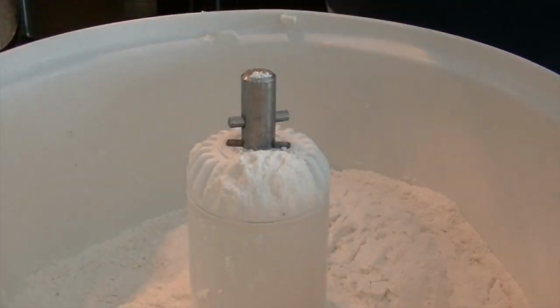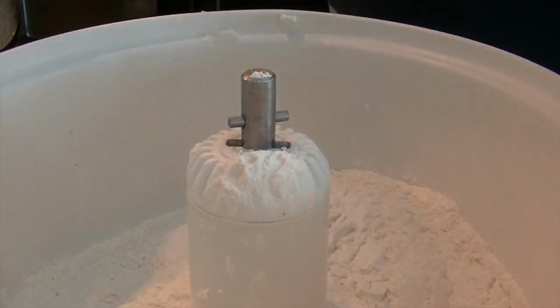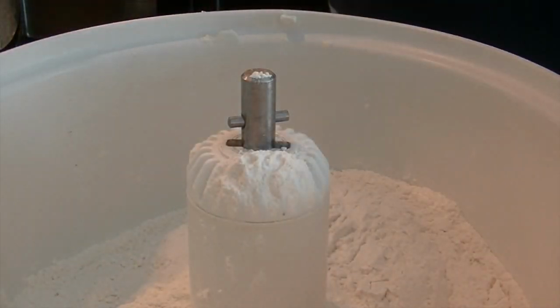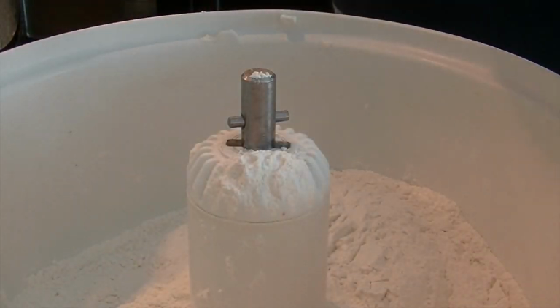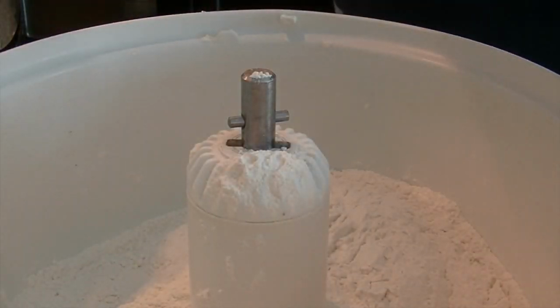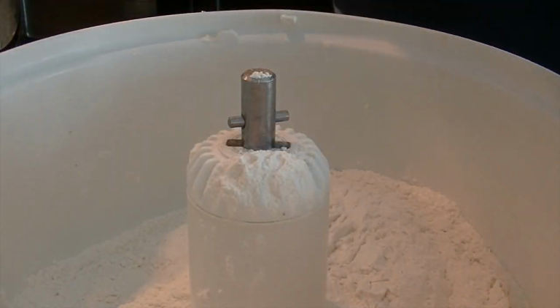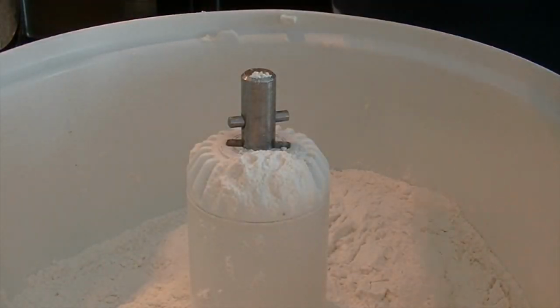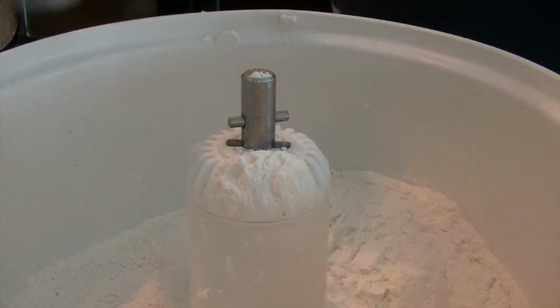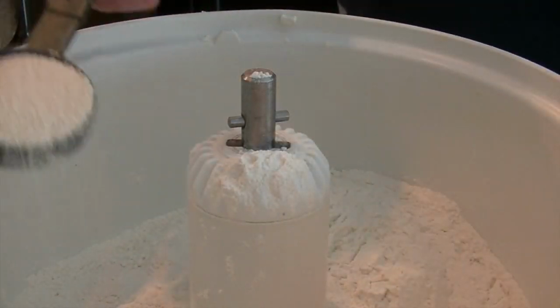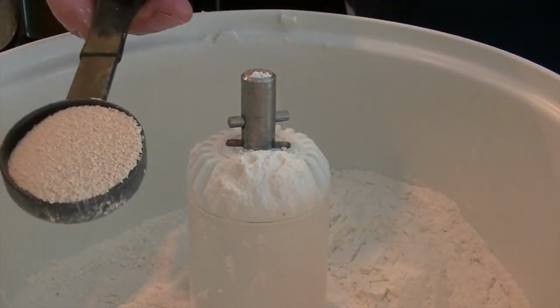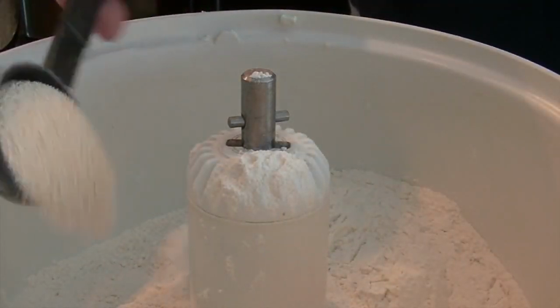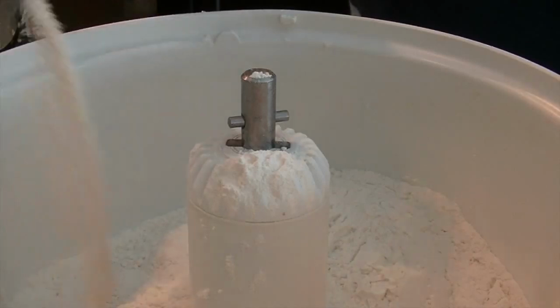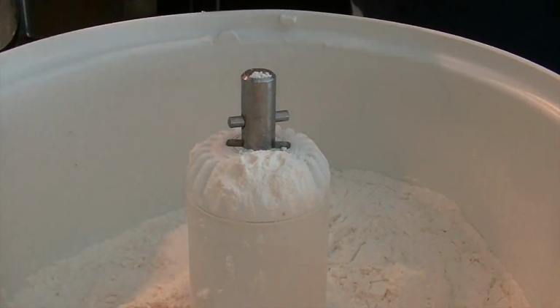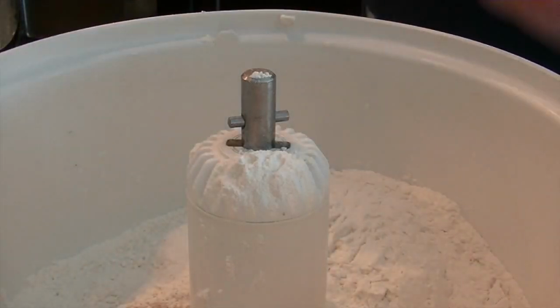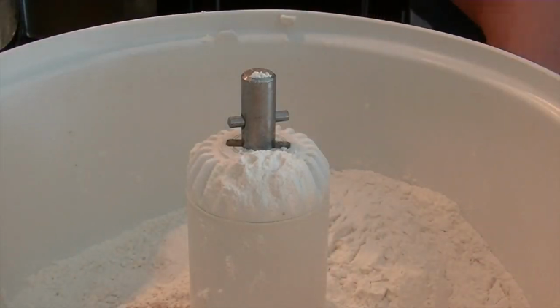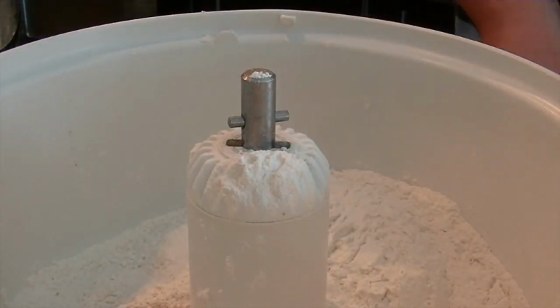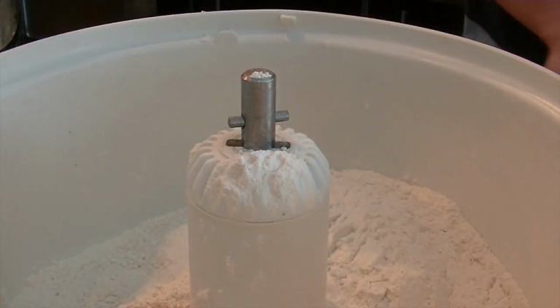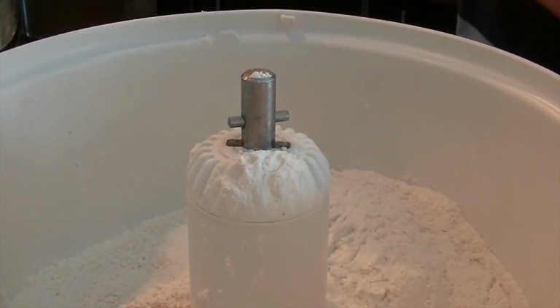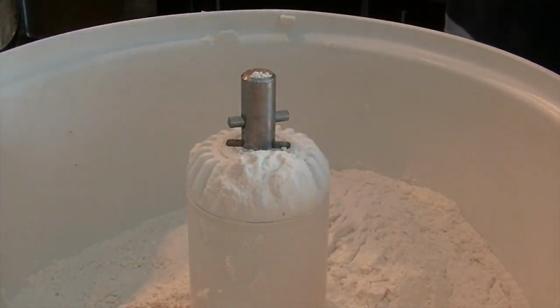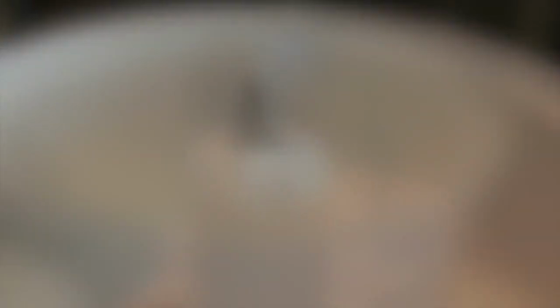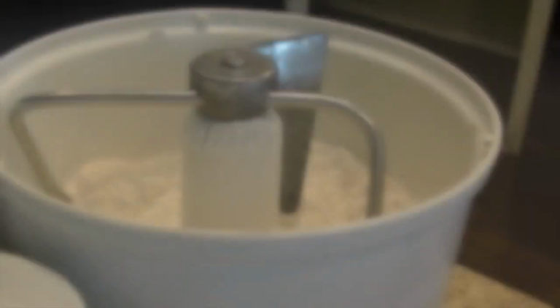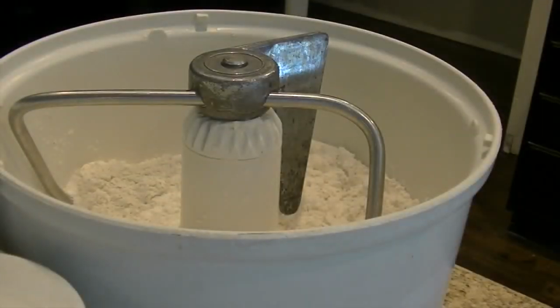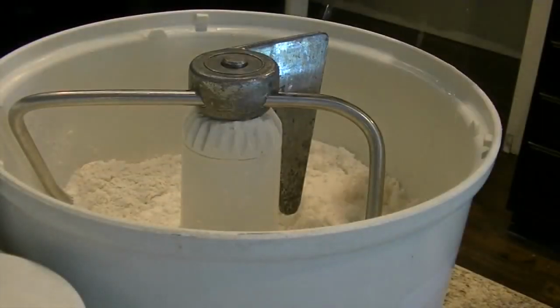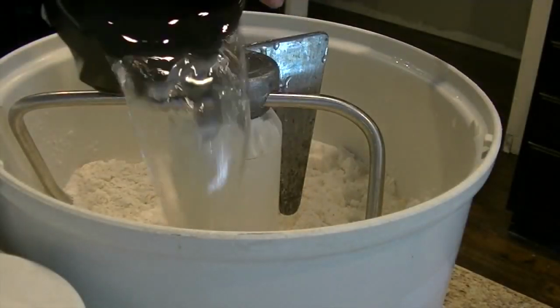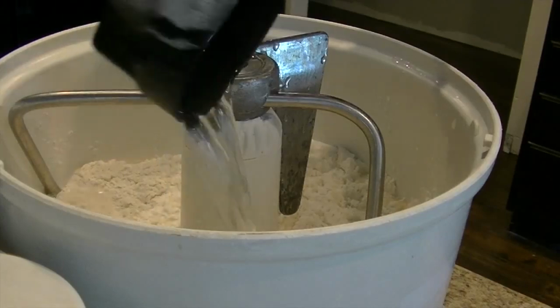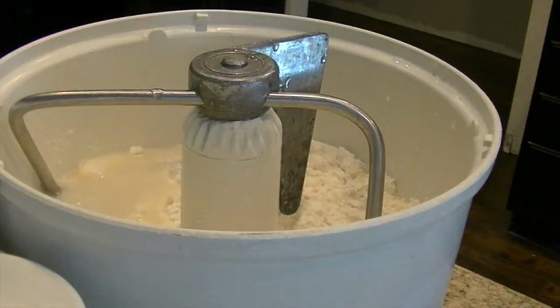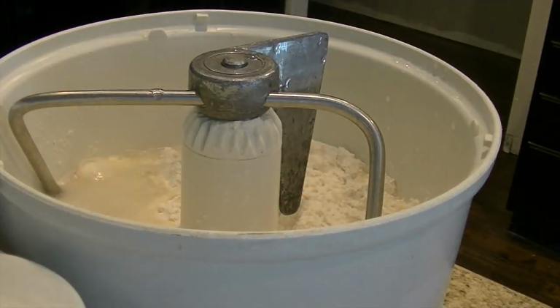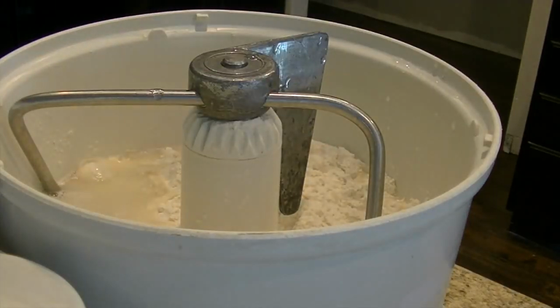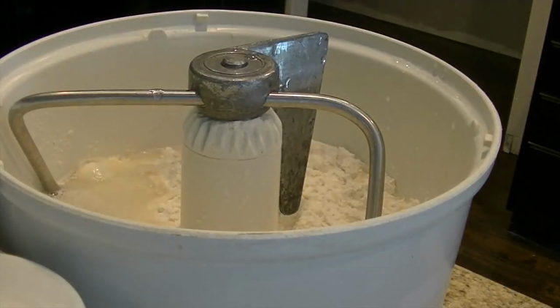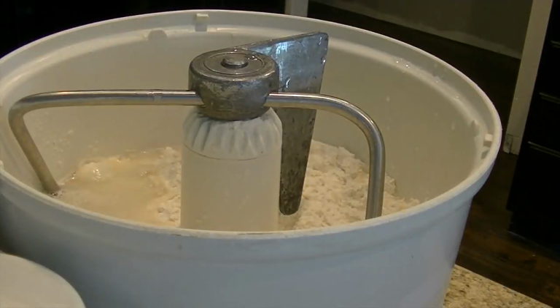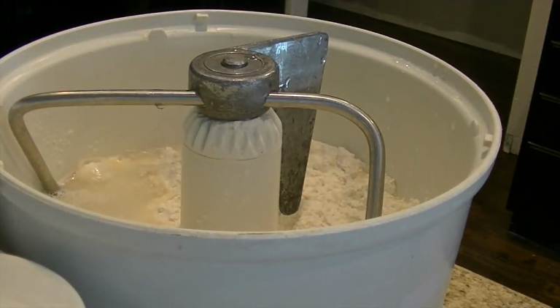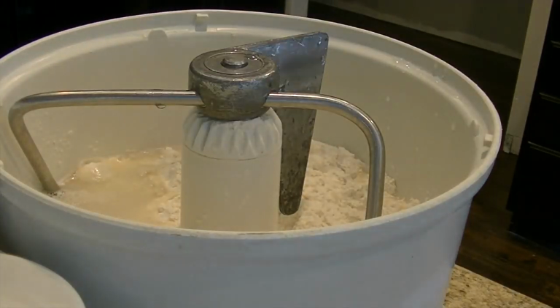I know that others say that you have to wake the yeast up in some warm sugary water, and I have done that, but I have not experienced any advantage from doing so. Next I add two cups of warm water to the dry ingredients.